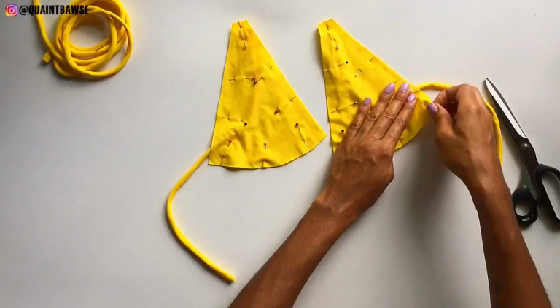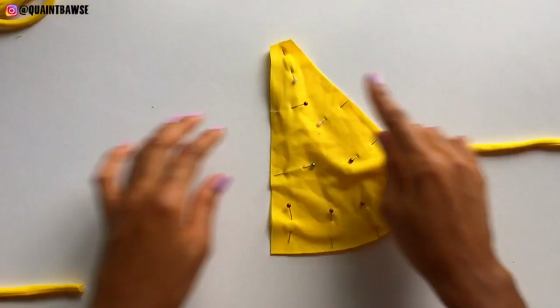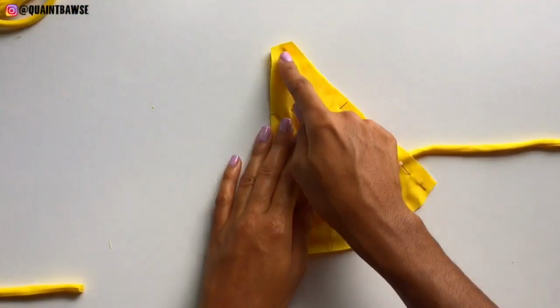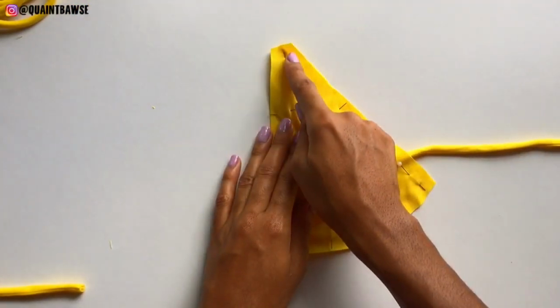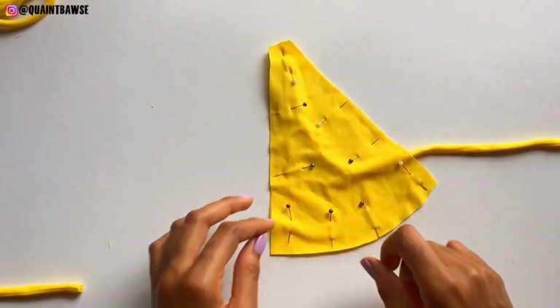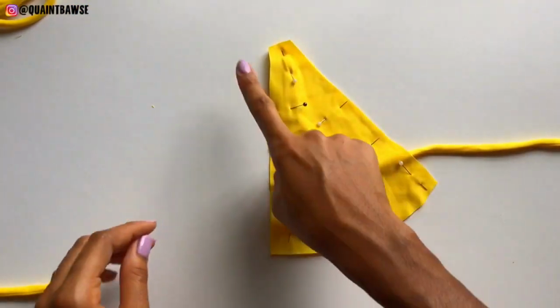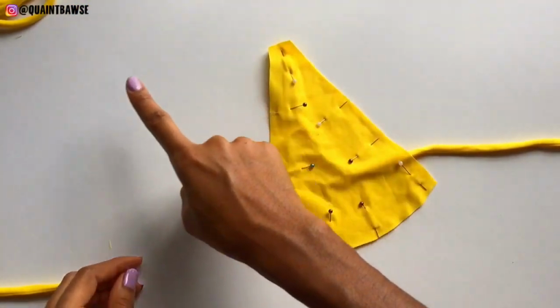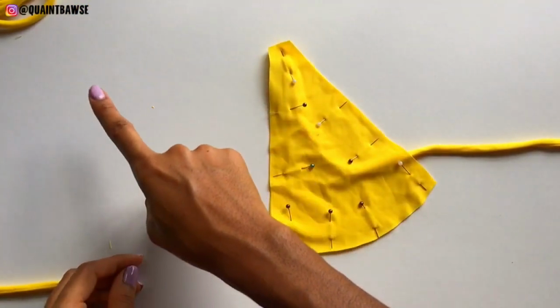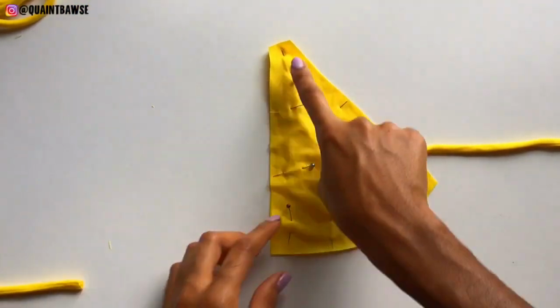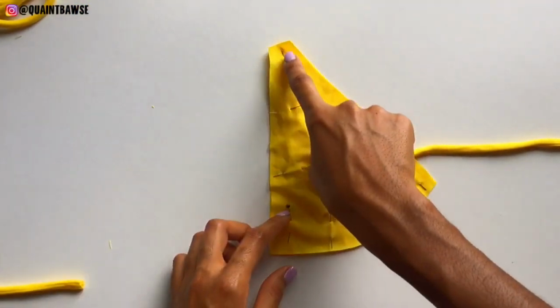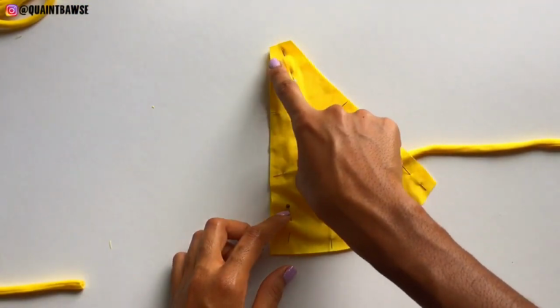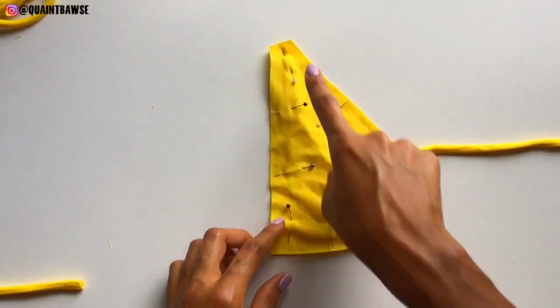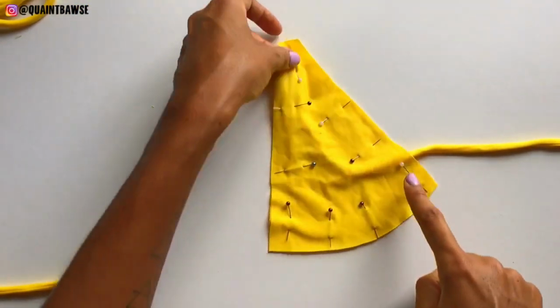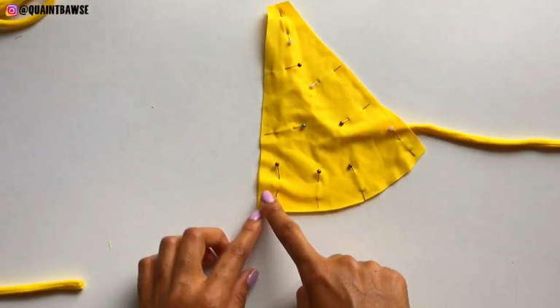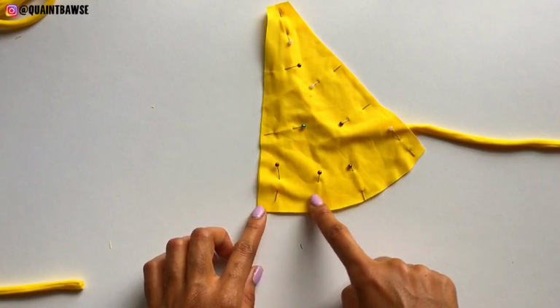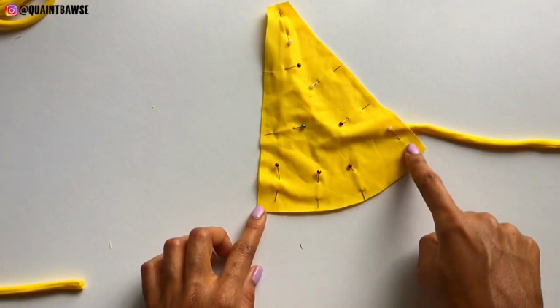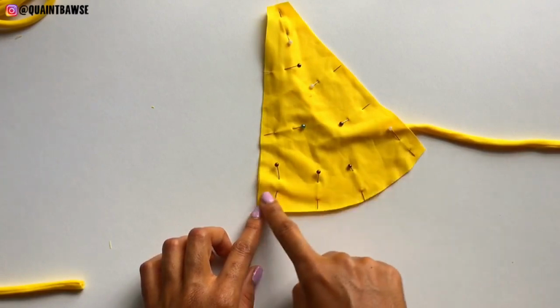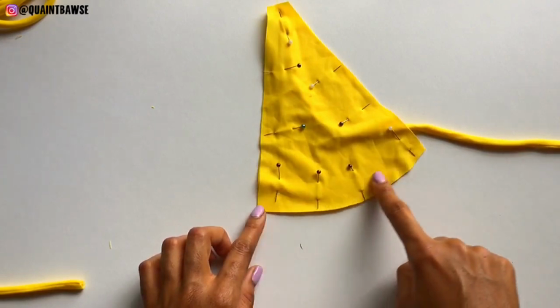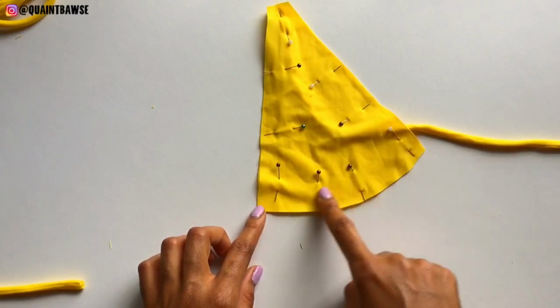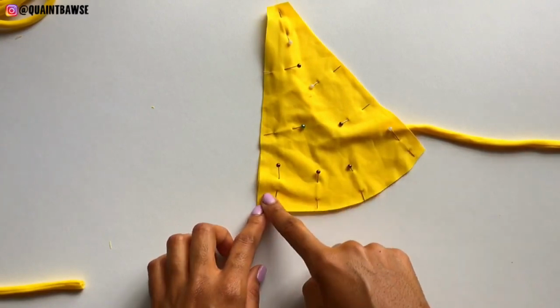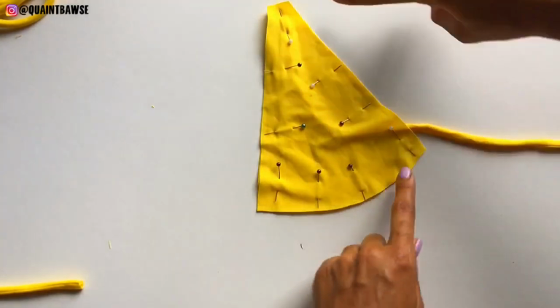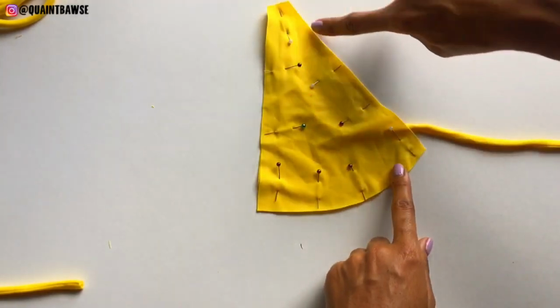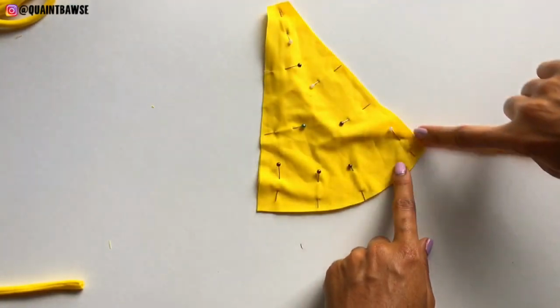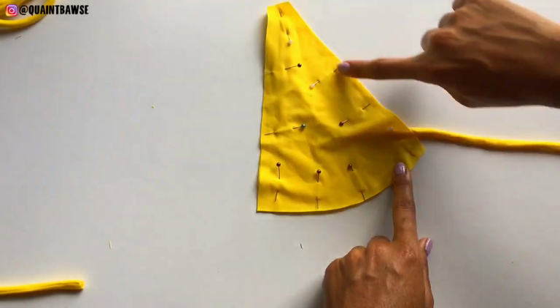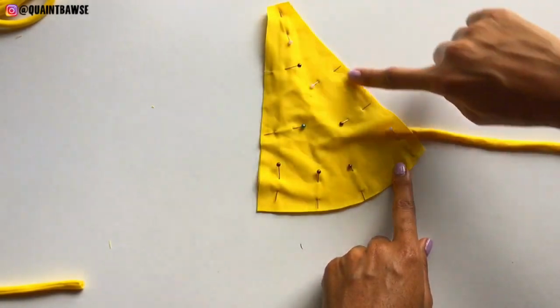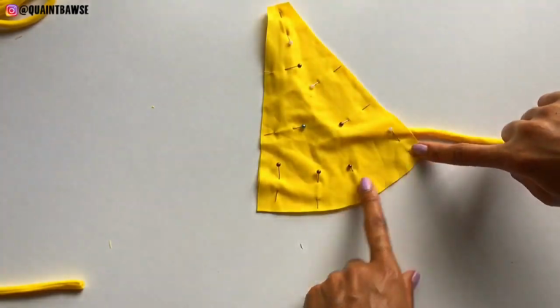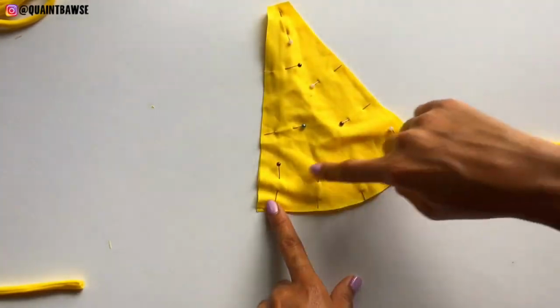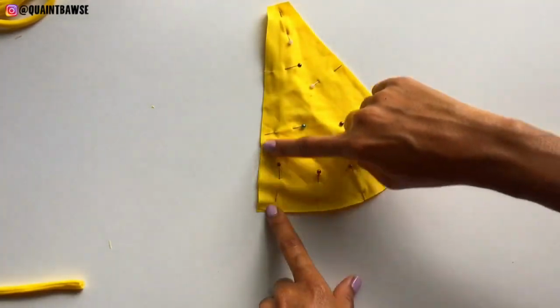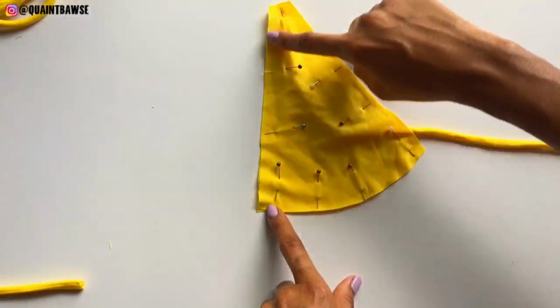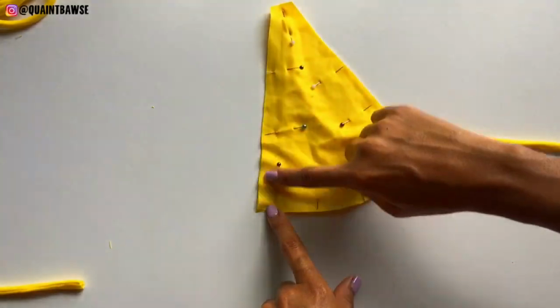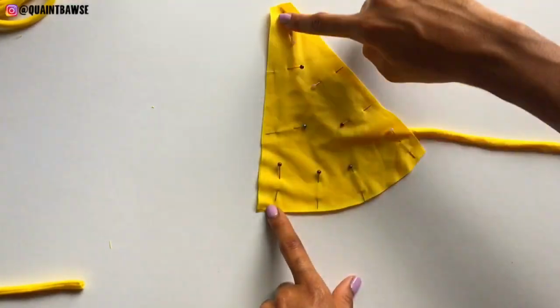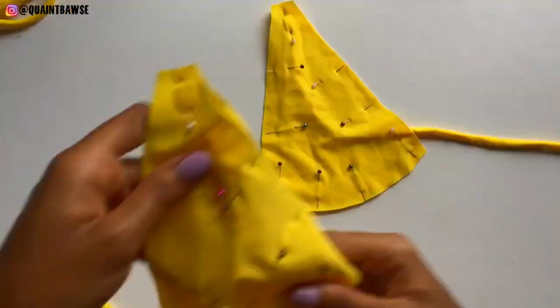Stitch the top of the triangle with a half-inch seam allowance, stitch the bottom of the triangle with a quarter-inch seam allowance, and stitch the sides of the triangle with a half-inch seam allowance.